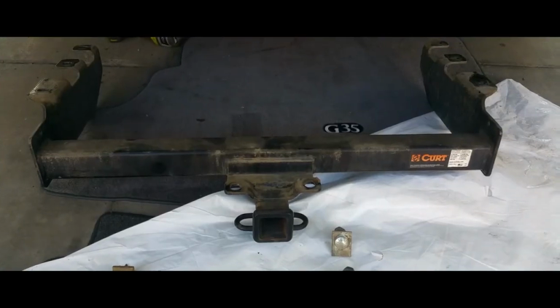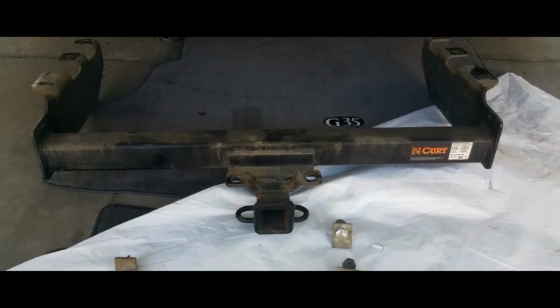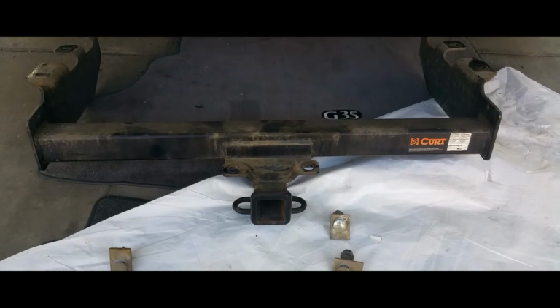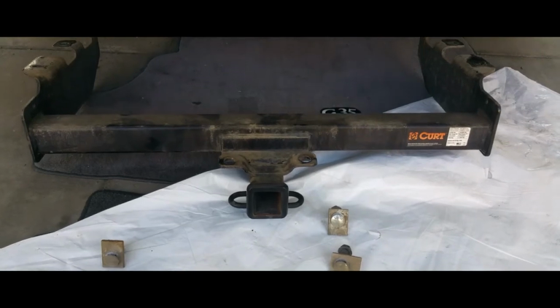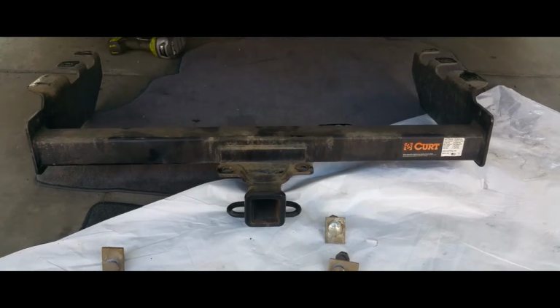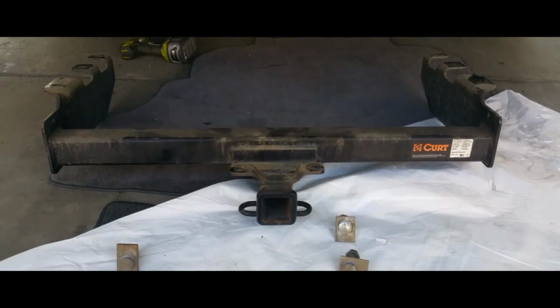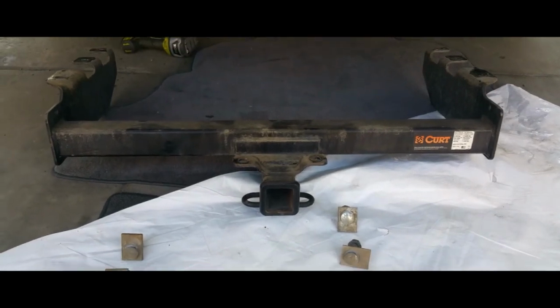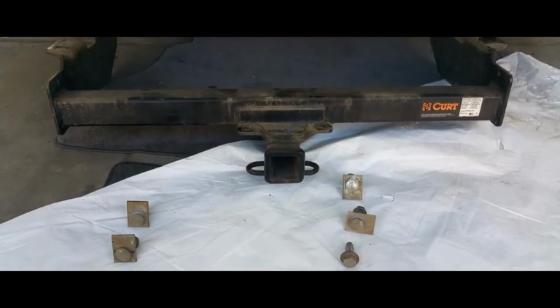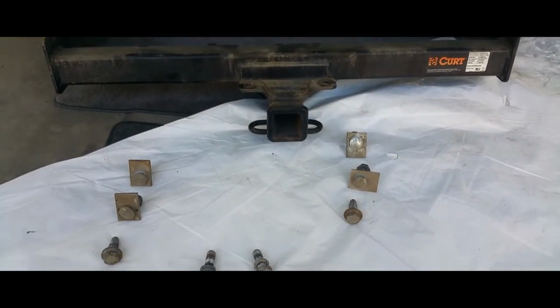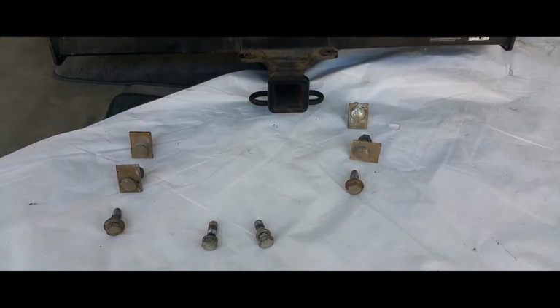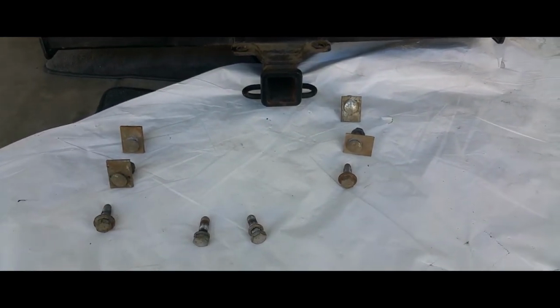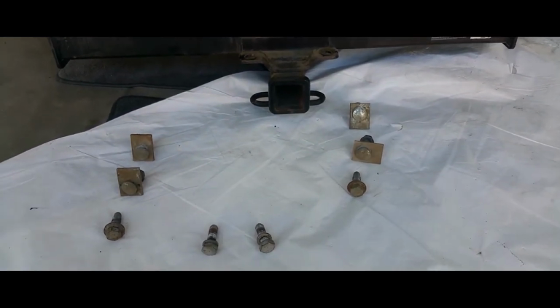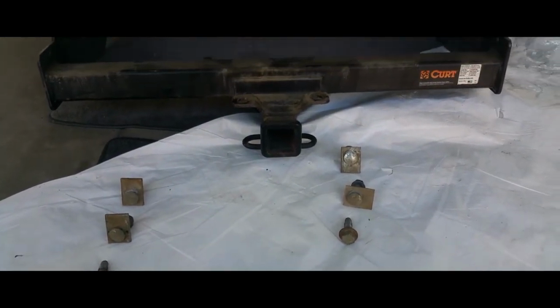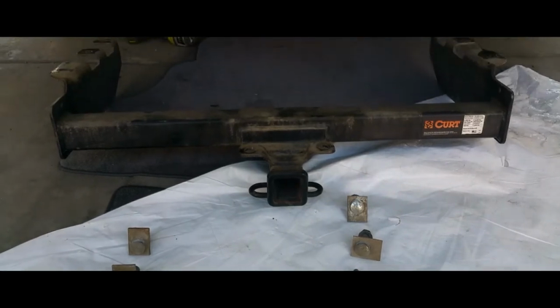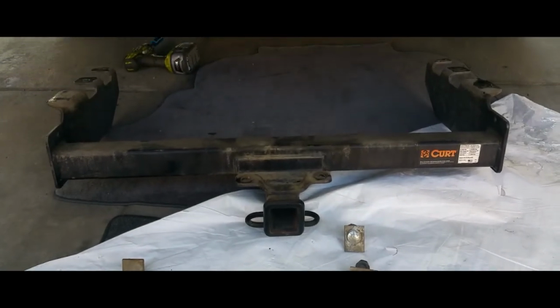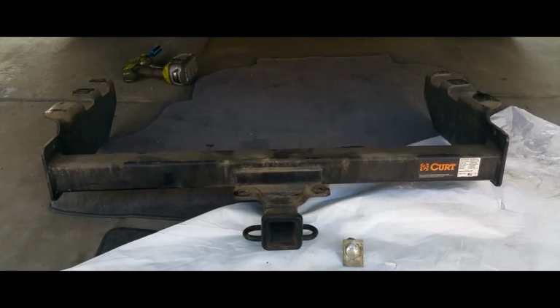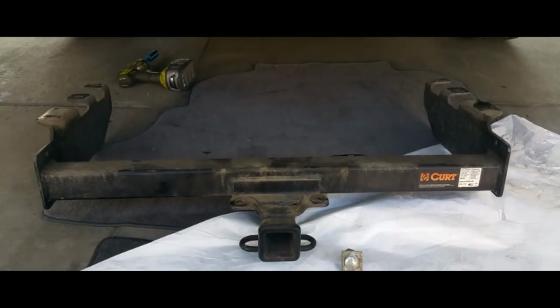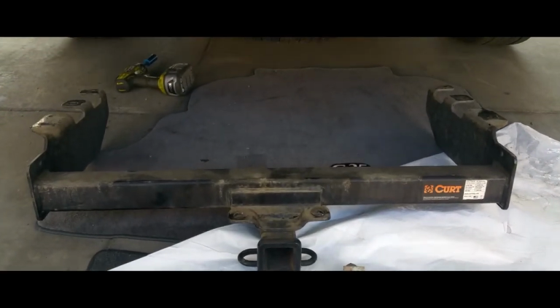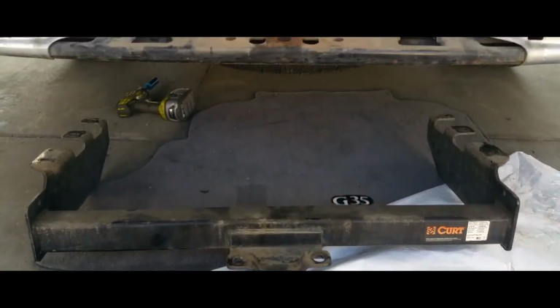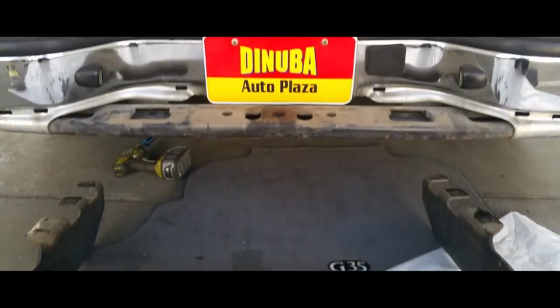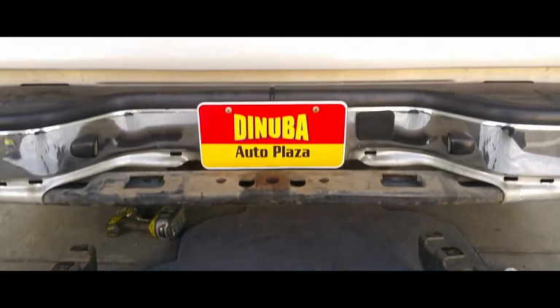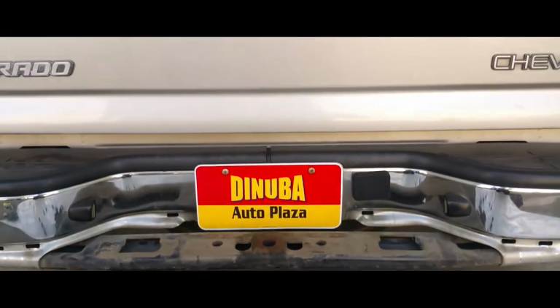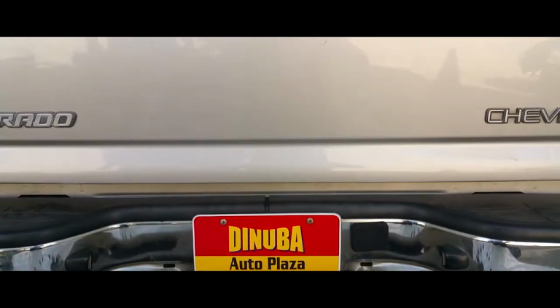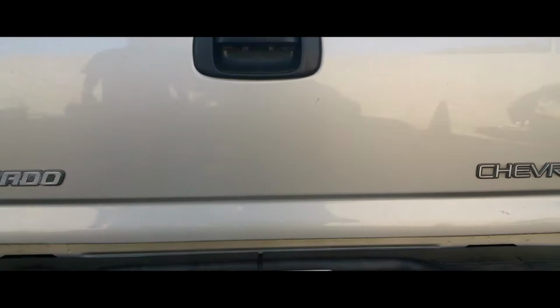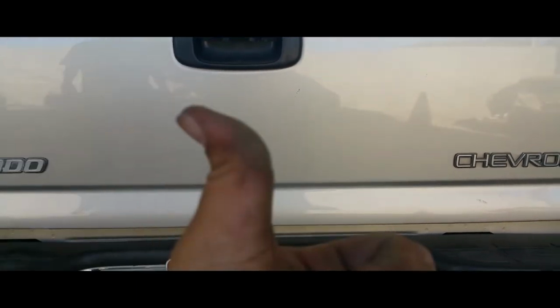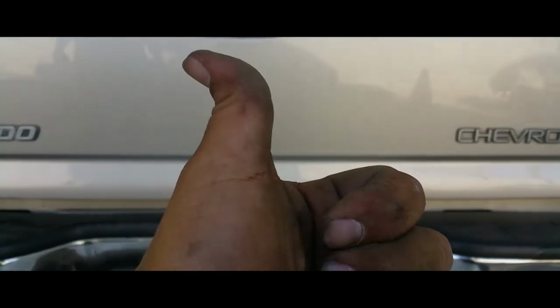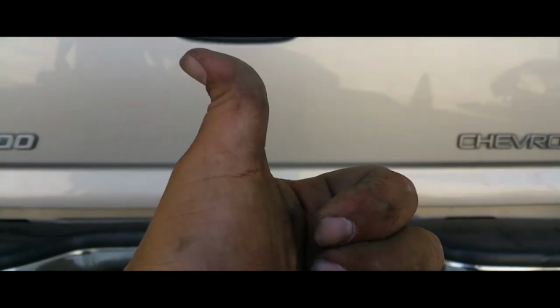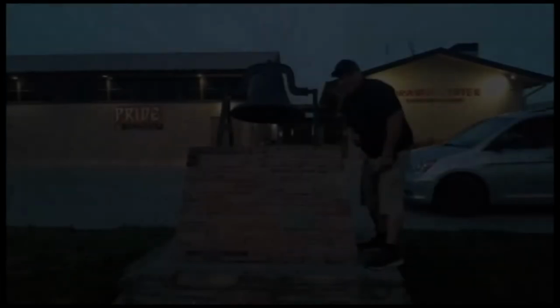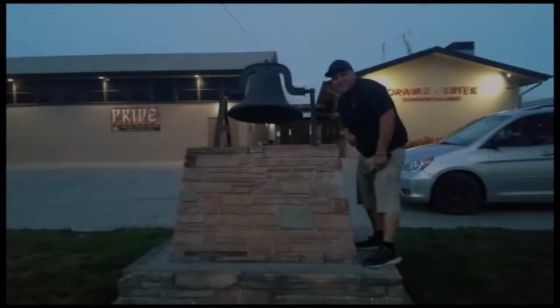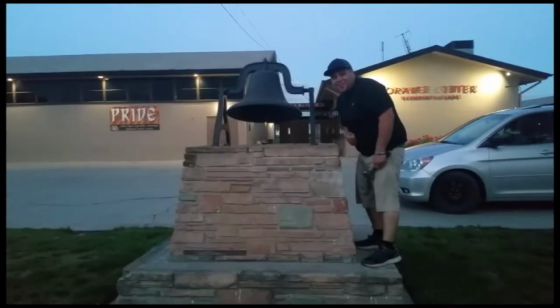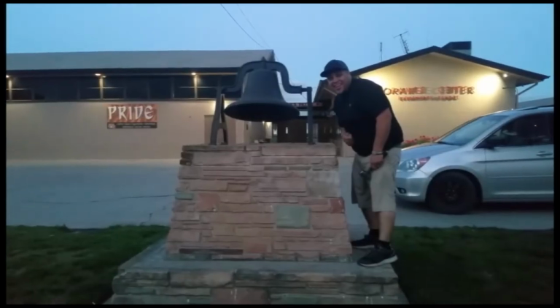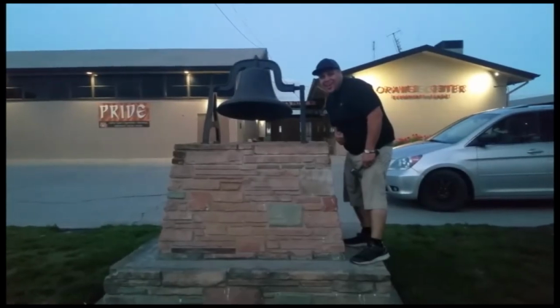And there's the tow hitch and there's all the screws. That's how you remove a tow hitch from a 2004 Chevy Silverado. Thank you for watching. Please like and subscribe, and don't forget to hit that bell.